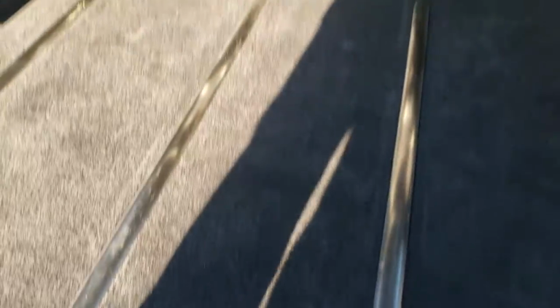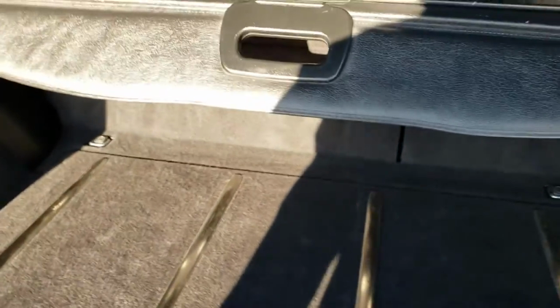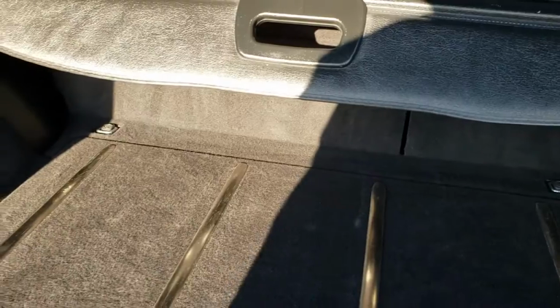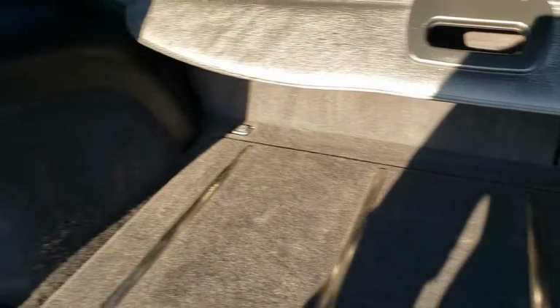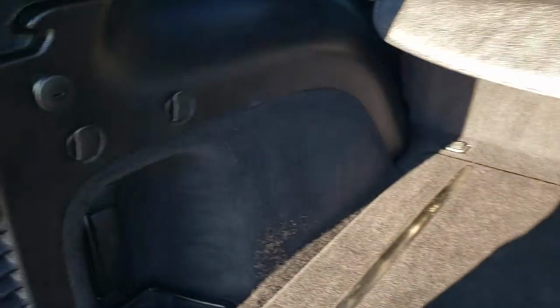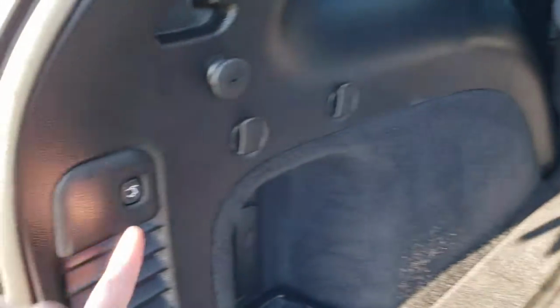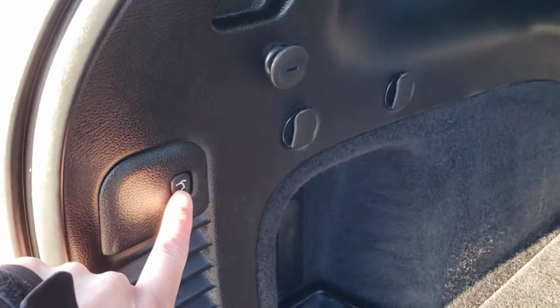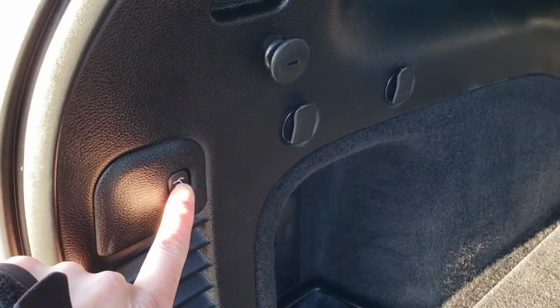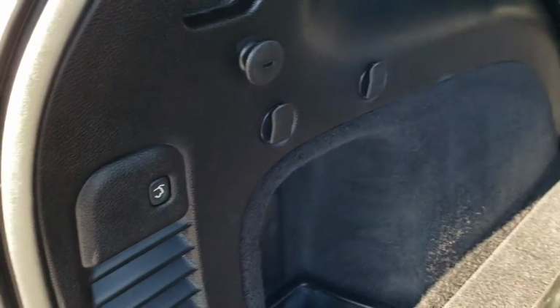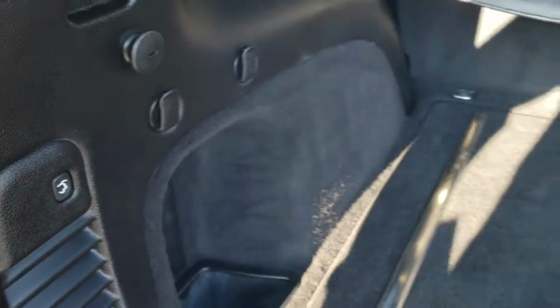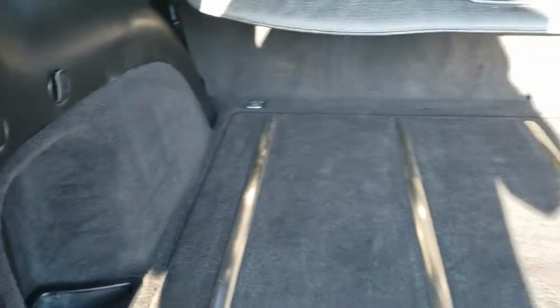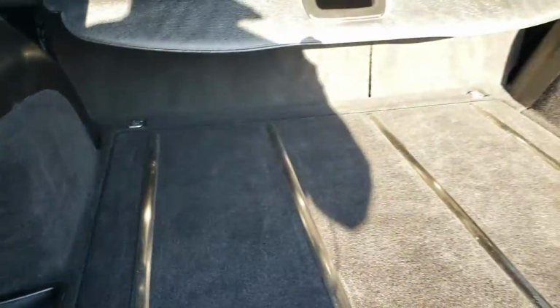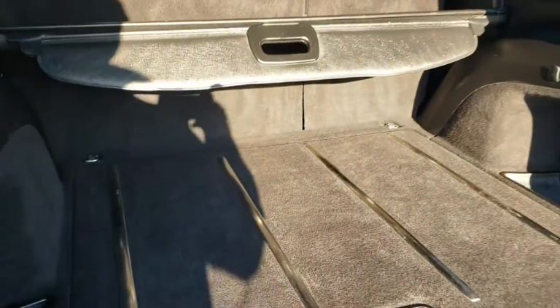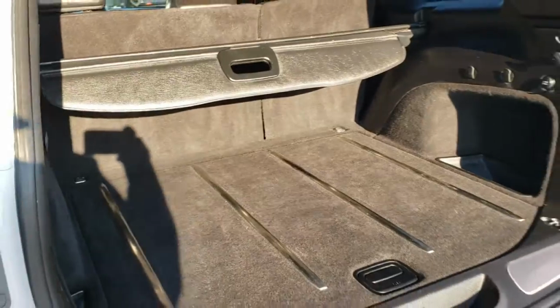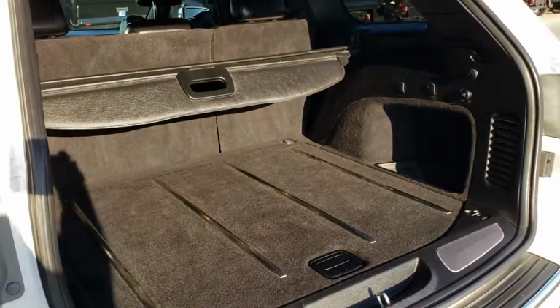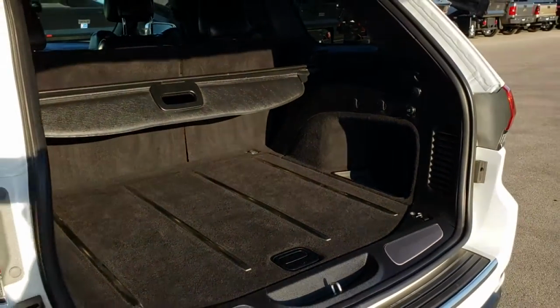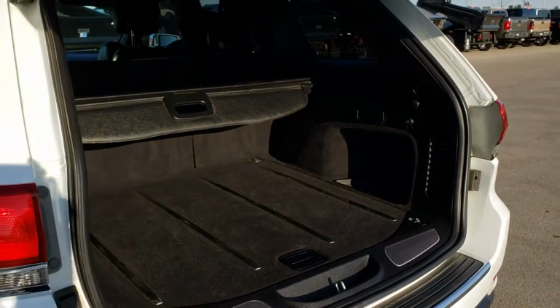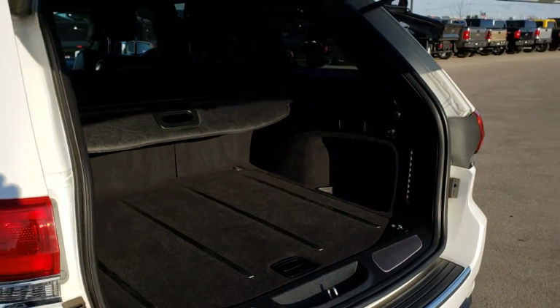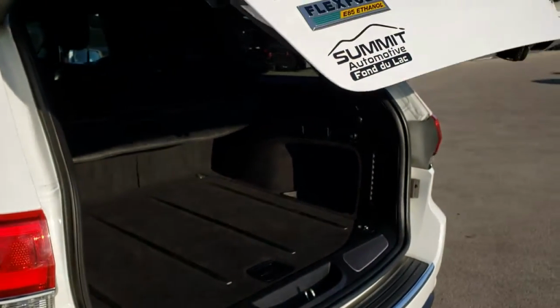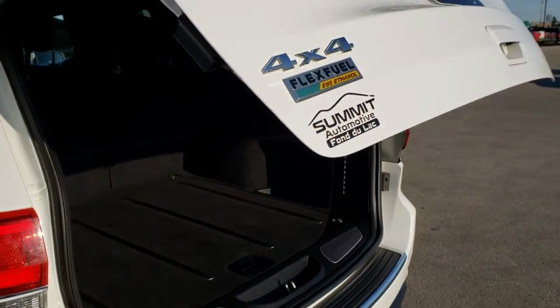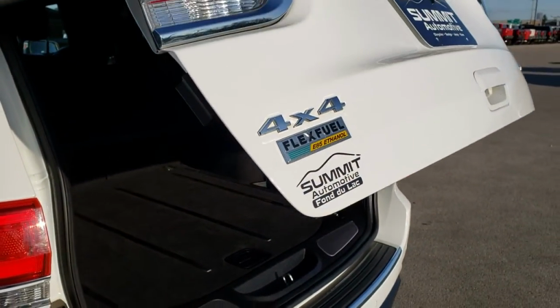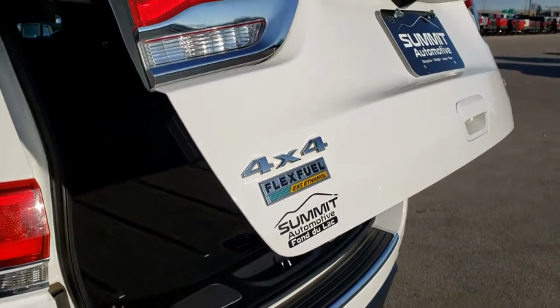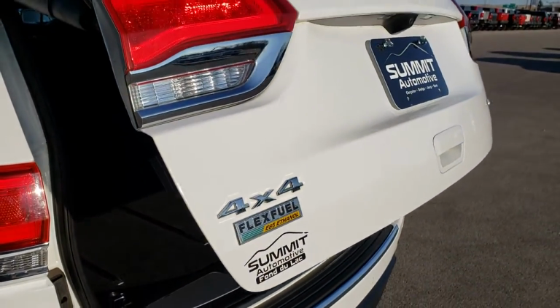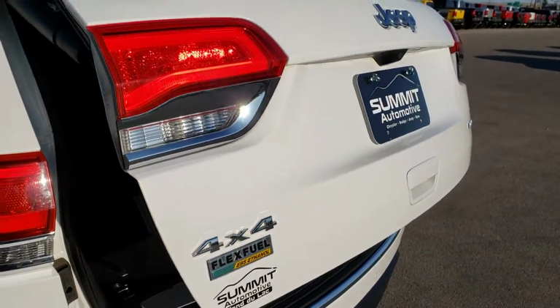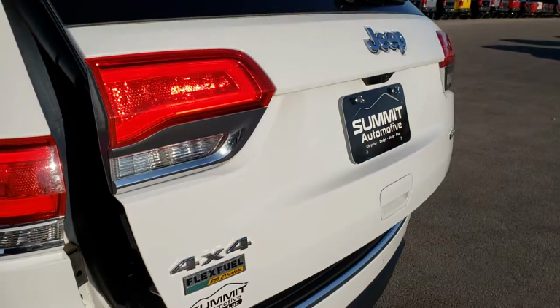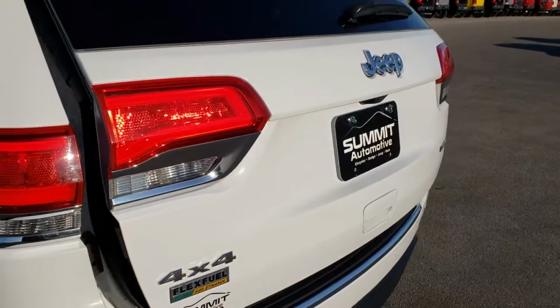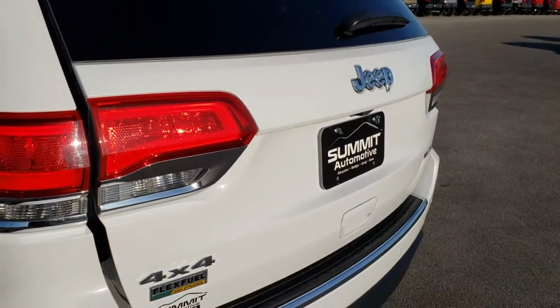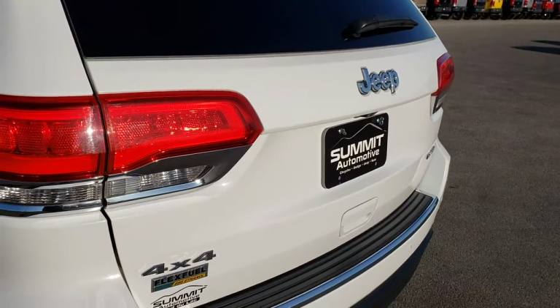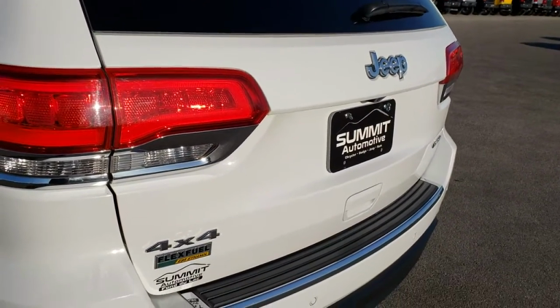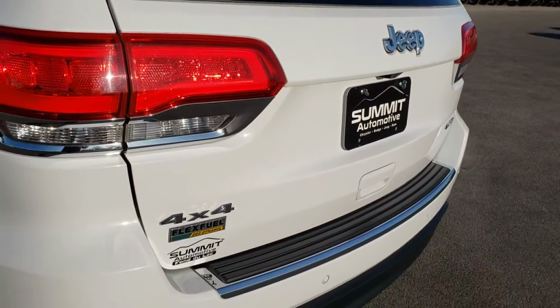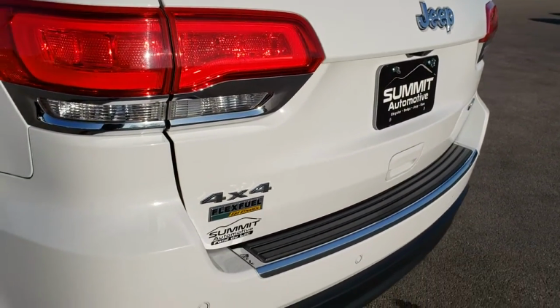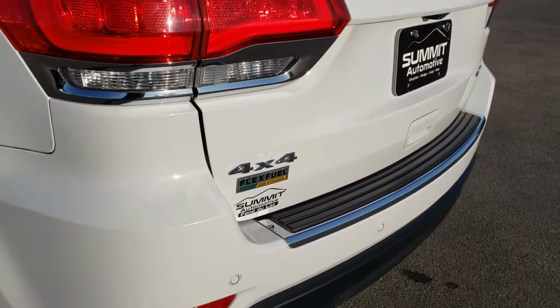Those seats do fold down, which we'll check out in a bit. To put the gate down, you press this button — it'll beep at you three times and then come on down. It shuts nice and solidly.